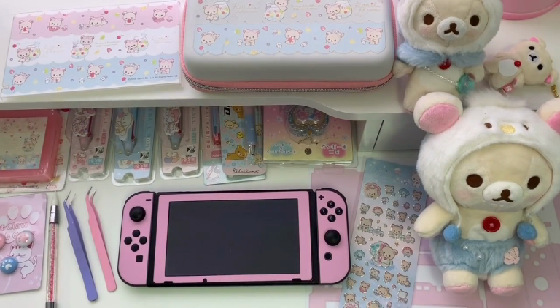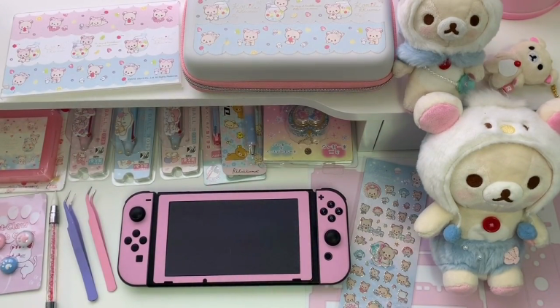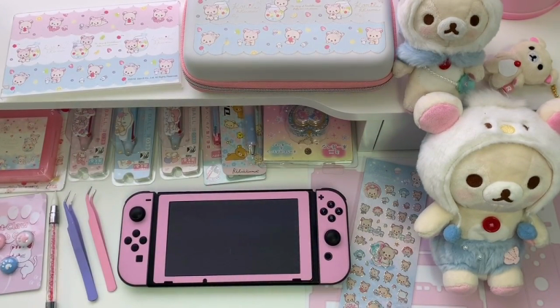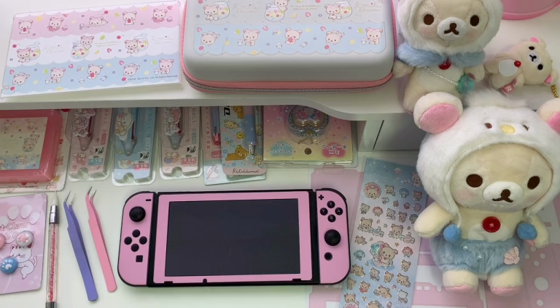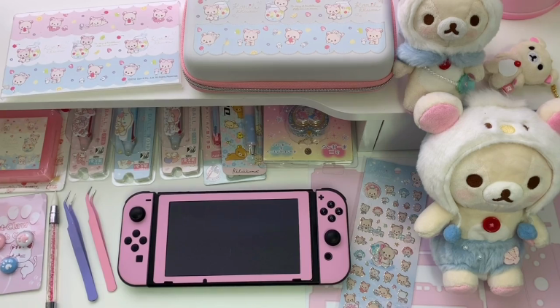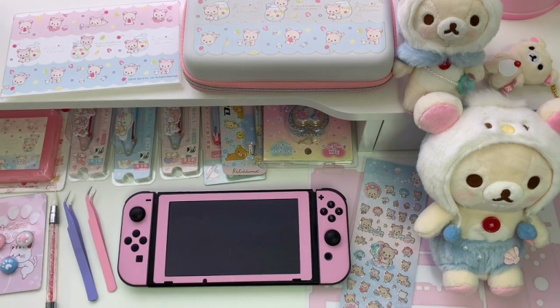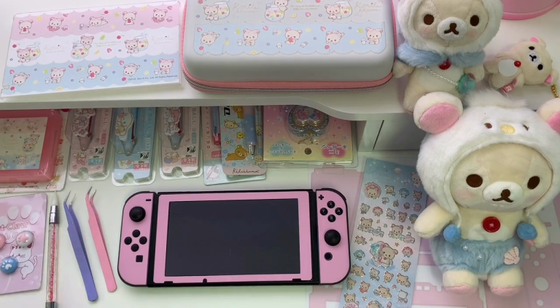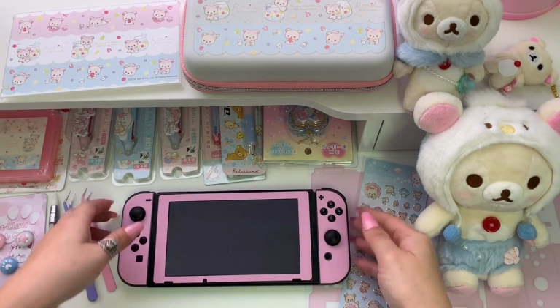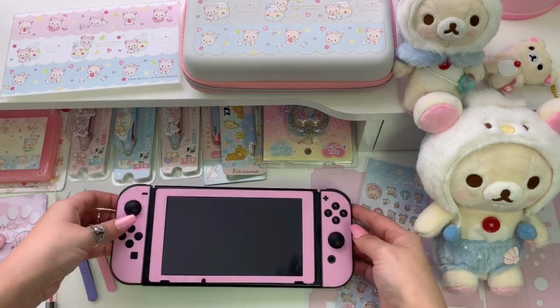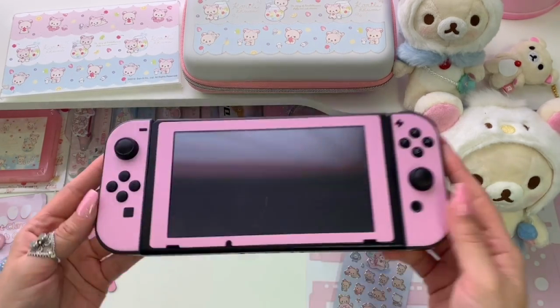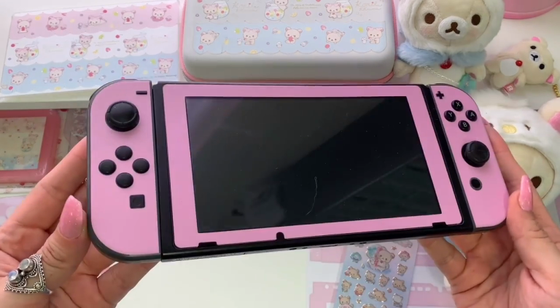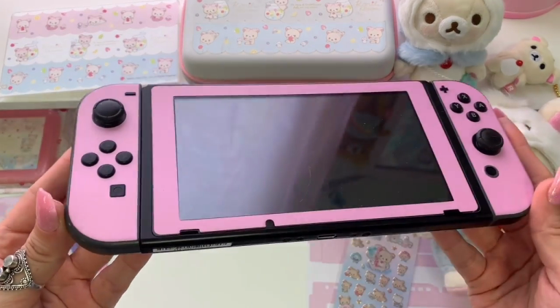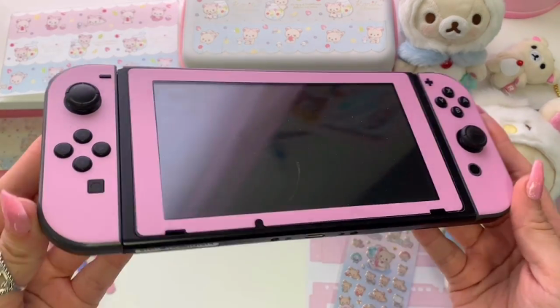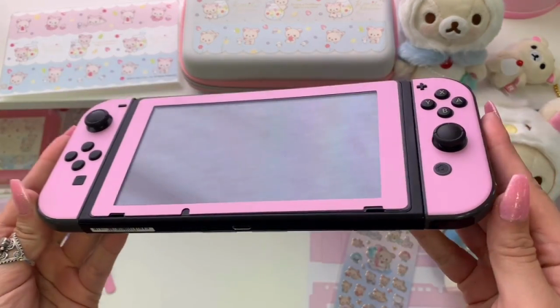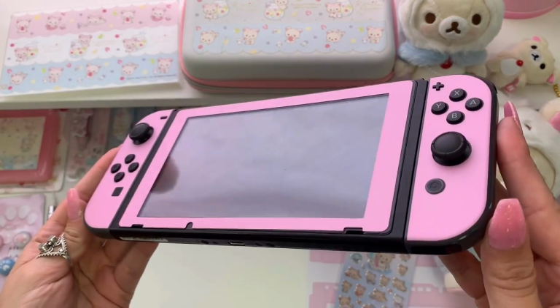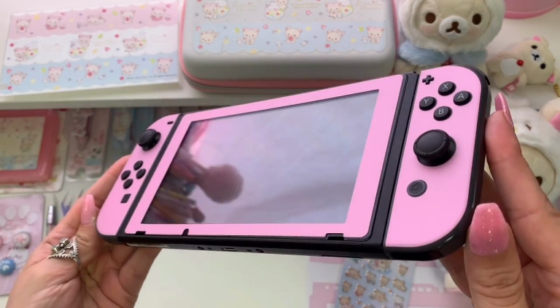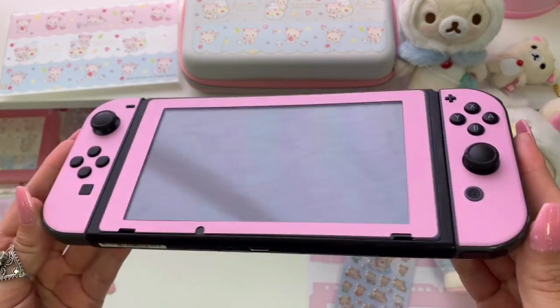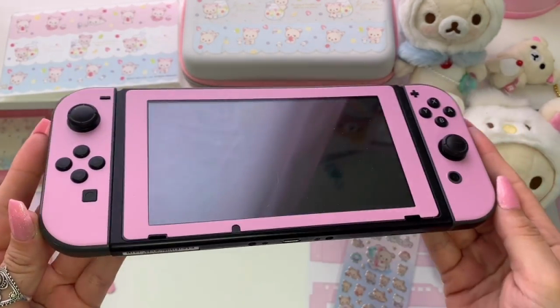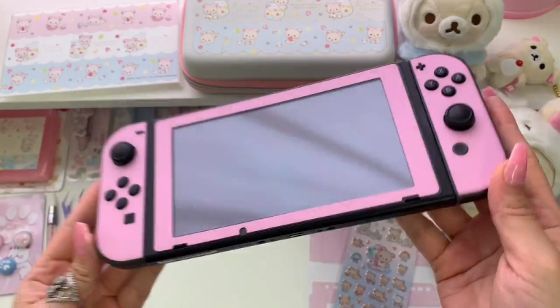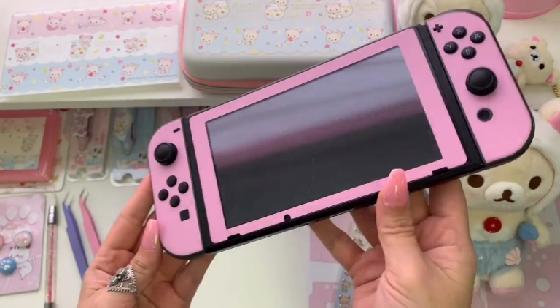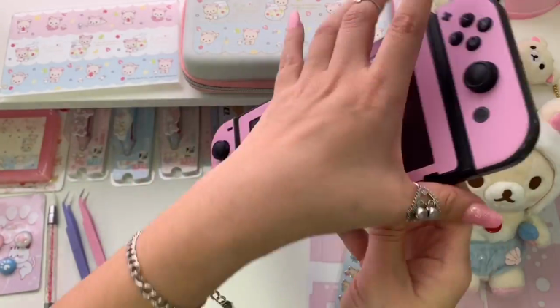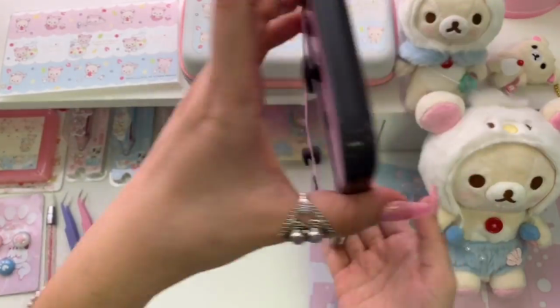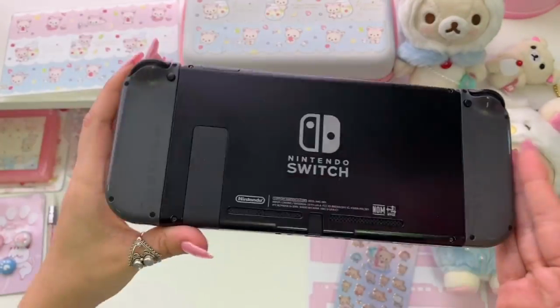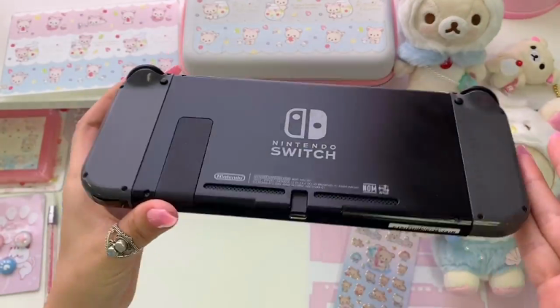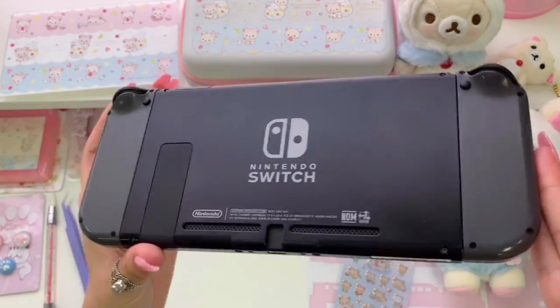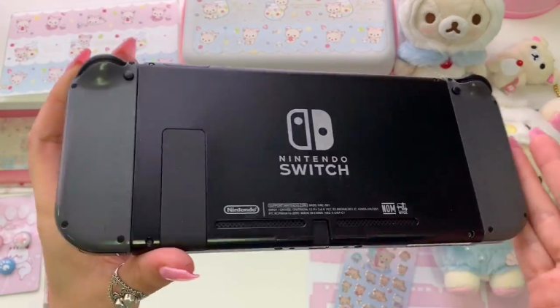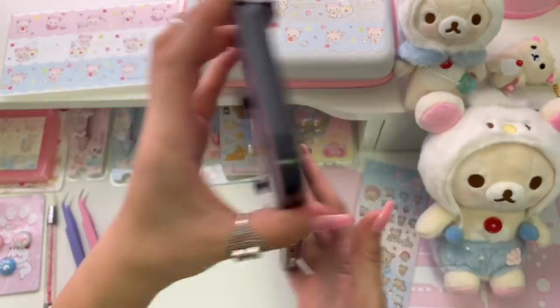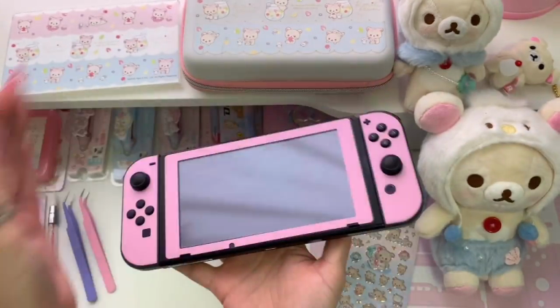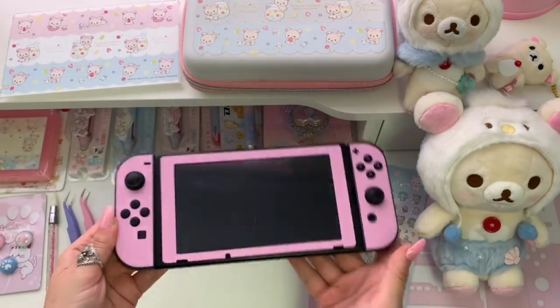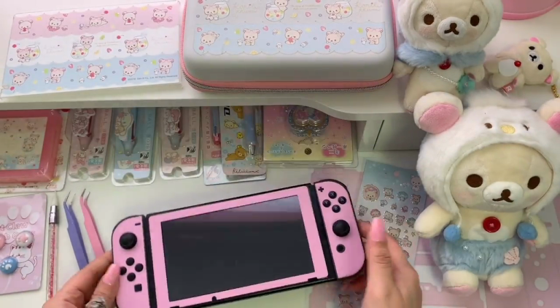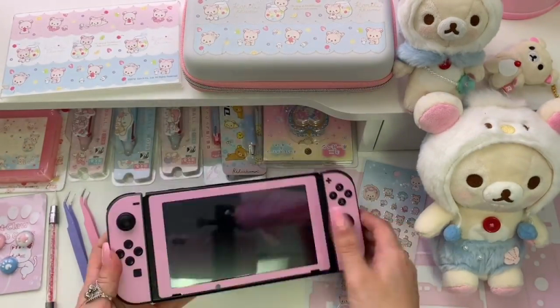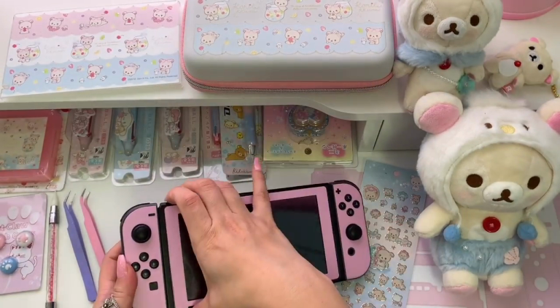The skin that I'll be removing today is this pink skin from decalgirl.com. The skin only covers the front of the device — it doesn't wrap around the edges and it doesn't come with a back piece — but it's cute and I've never had issues with it.